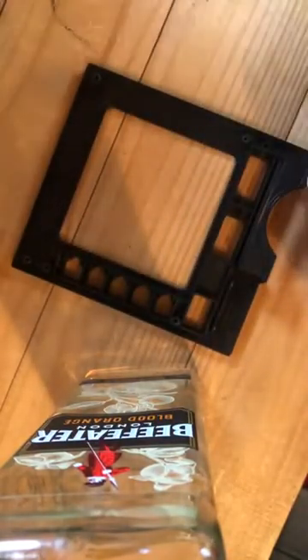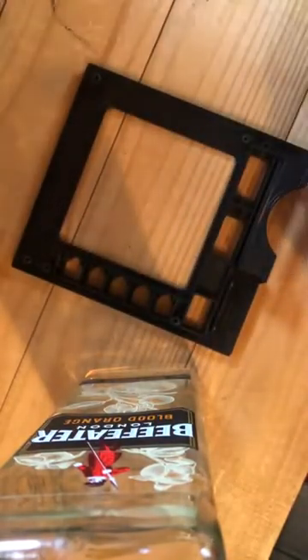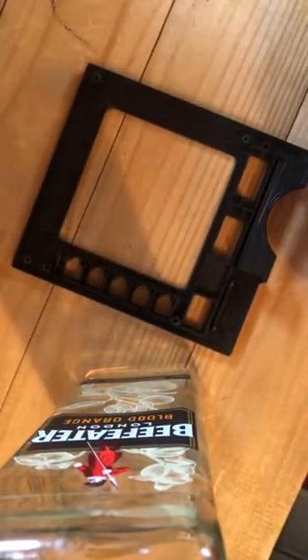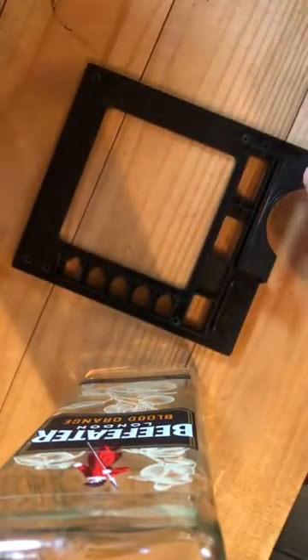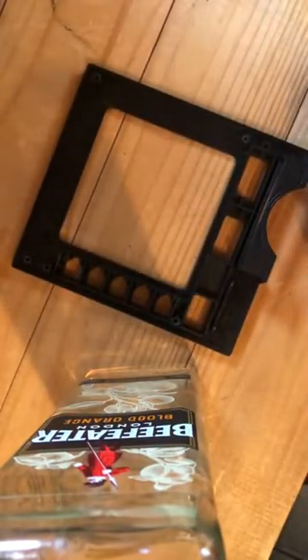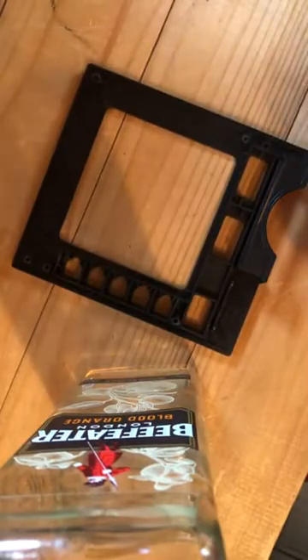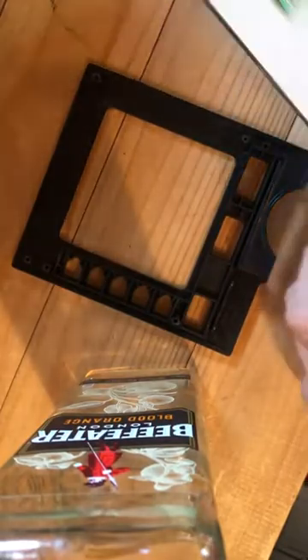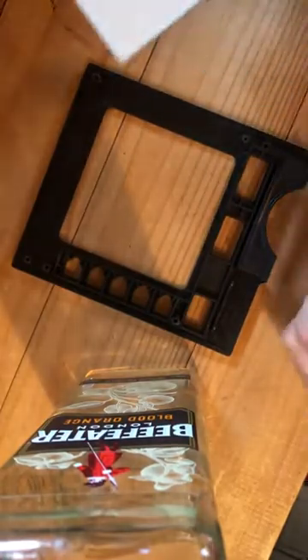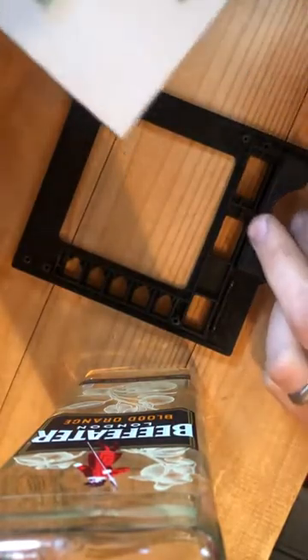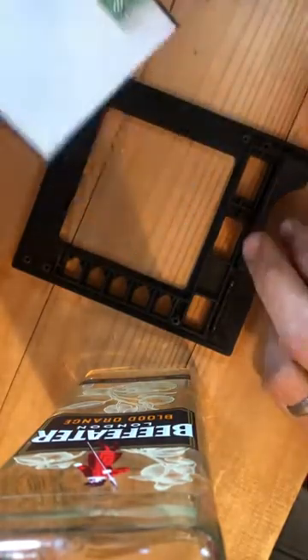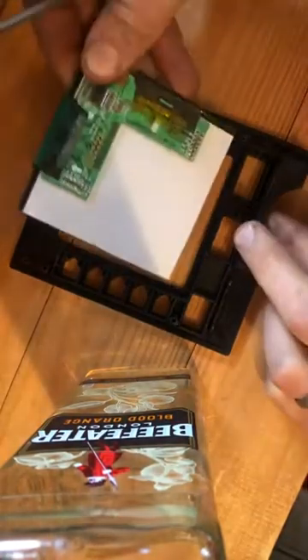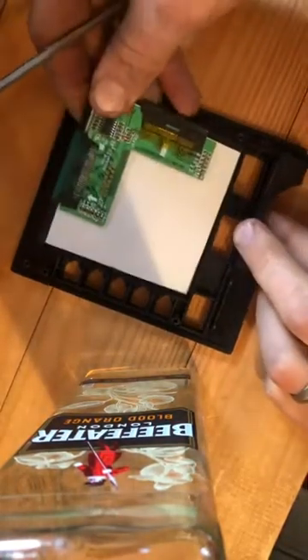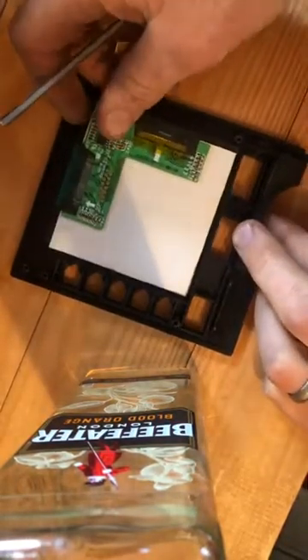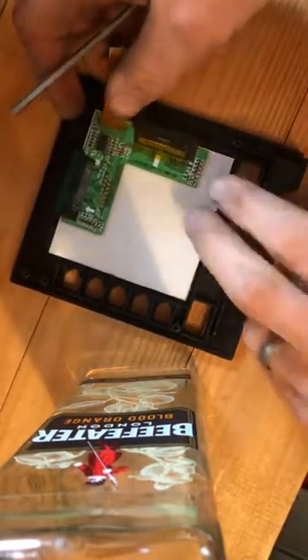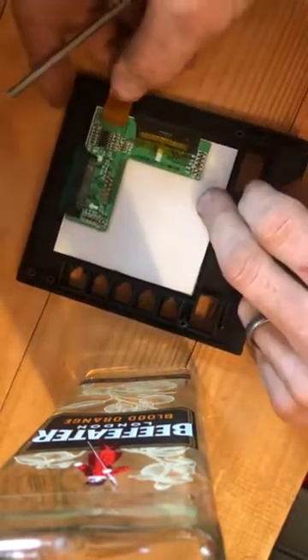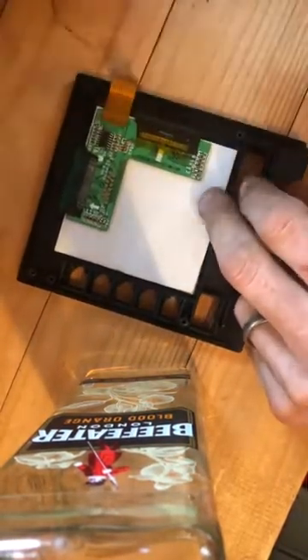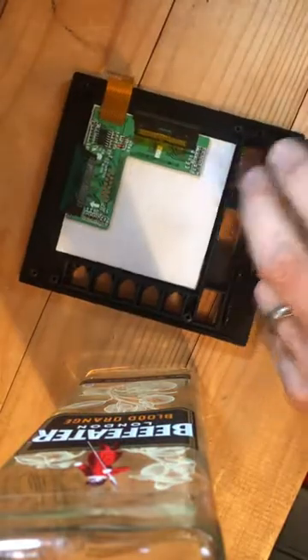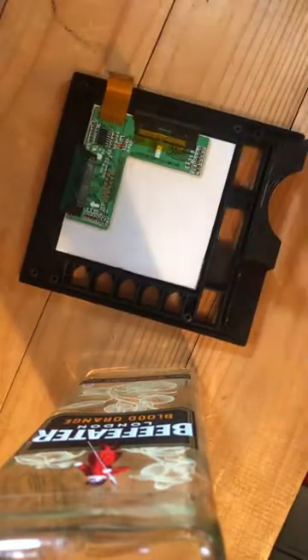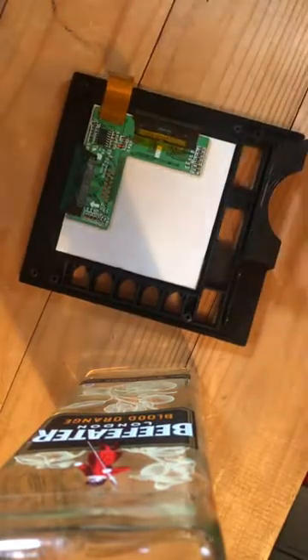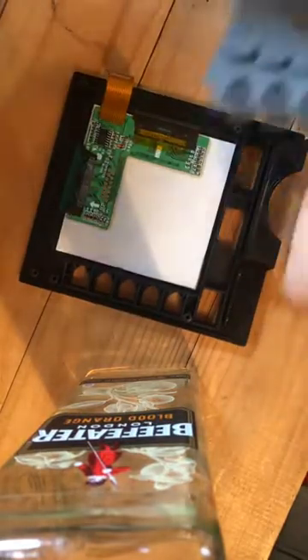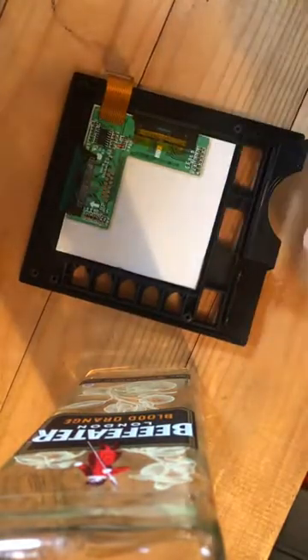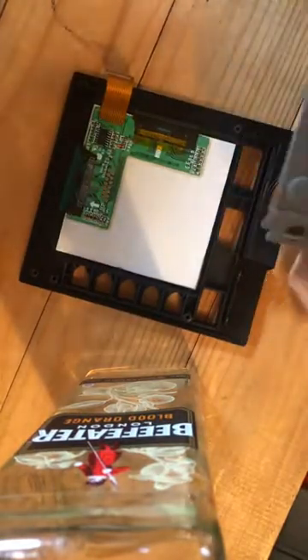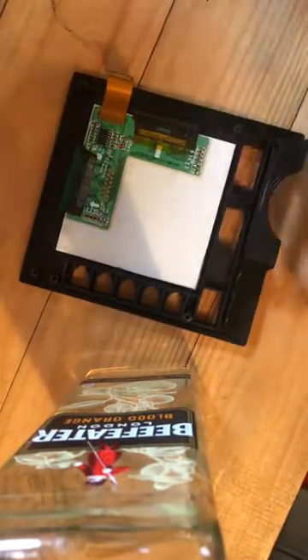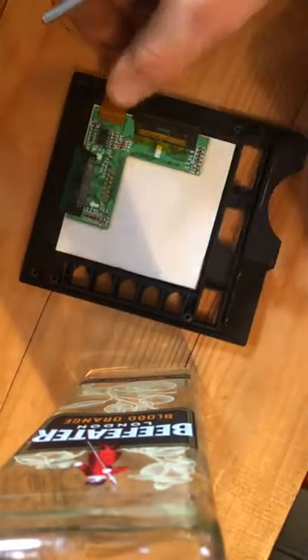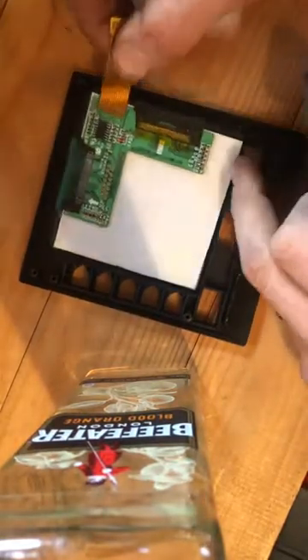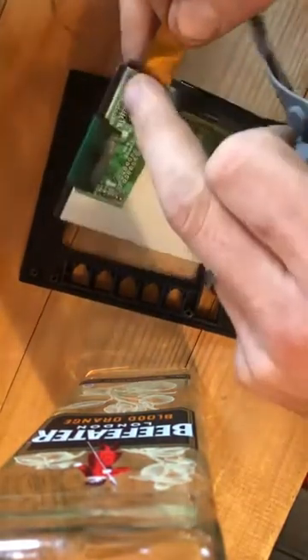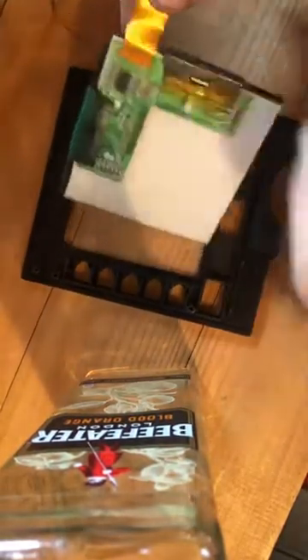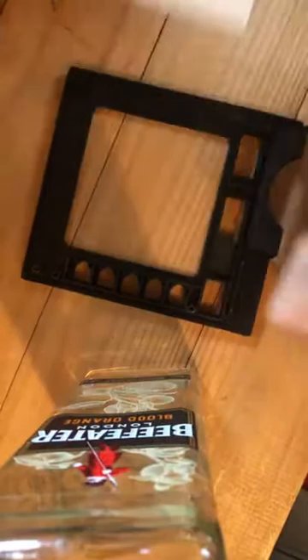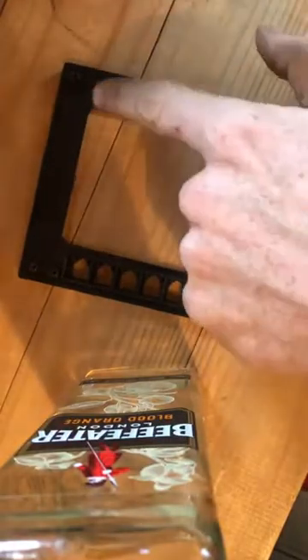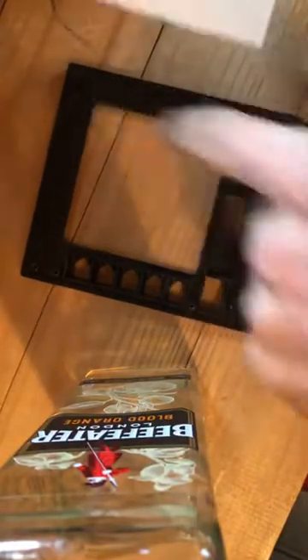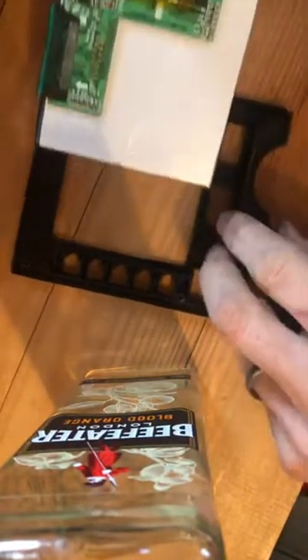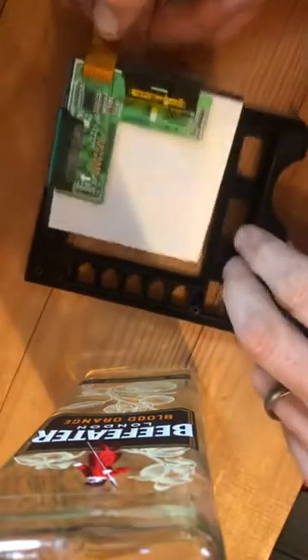Now to replace it, it's exactly the same but in reverse. So we put the screen down. It's got a little notch out of the corner so it can only go in one way. There we go.